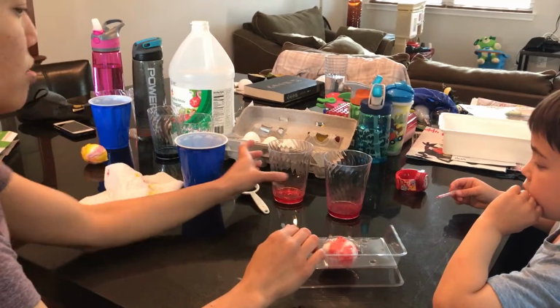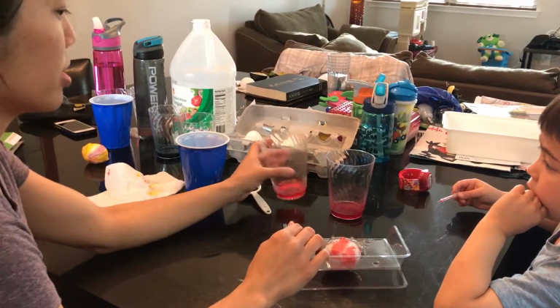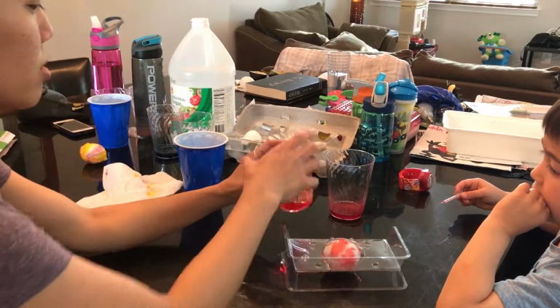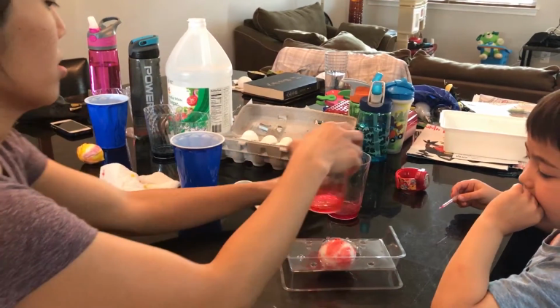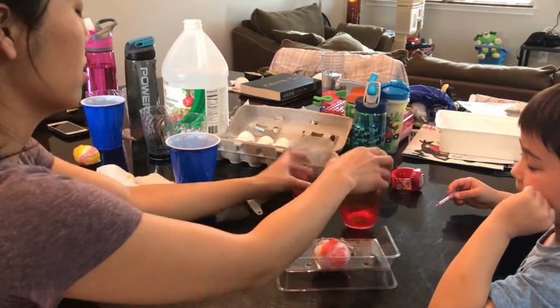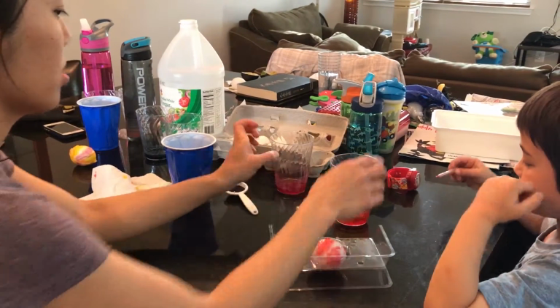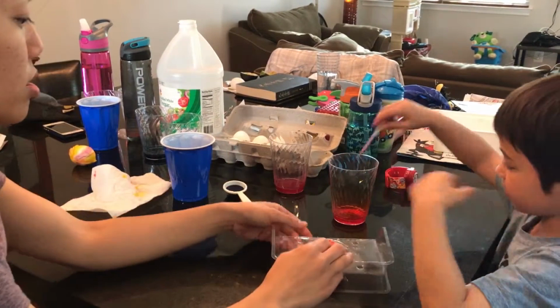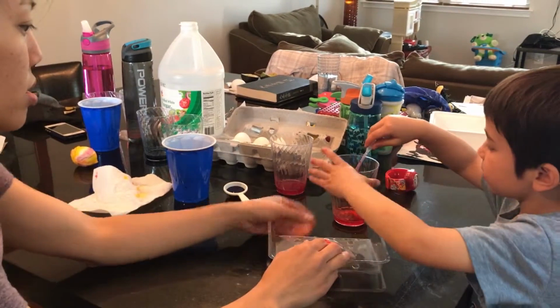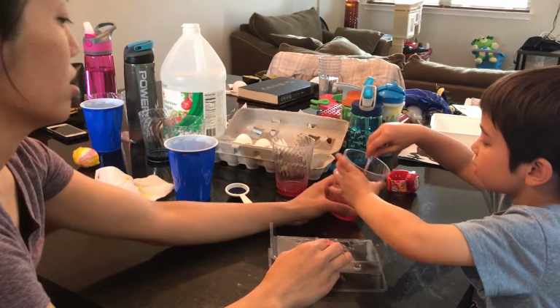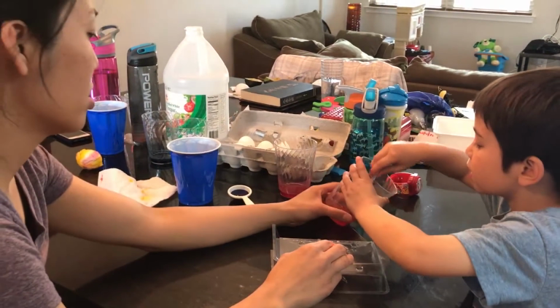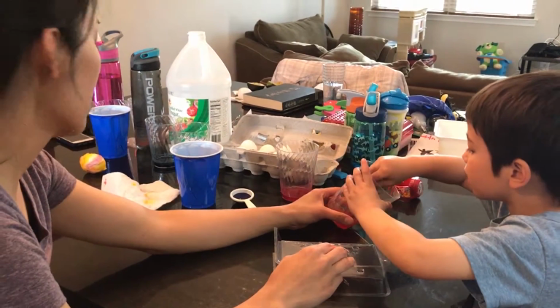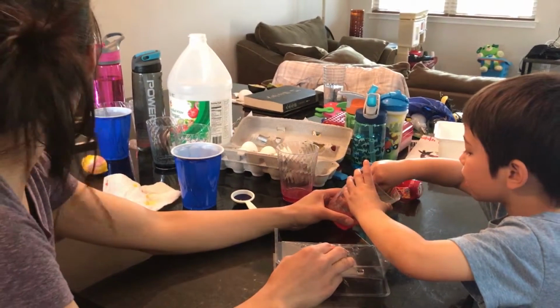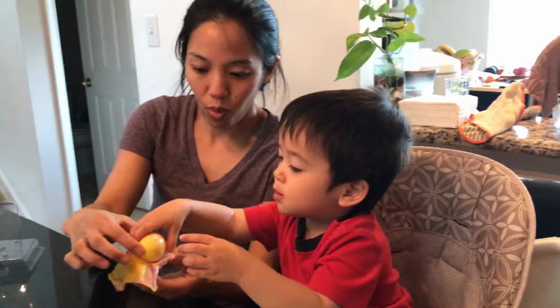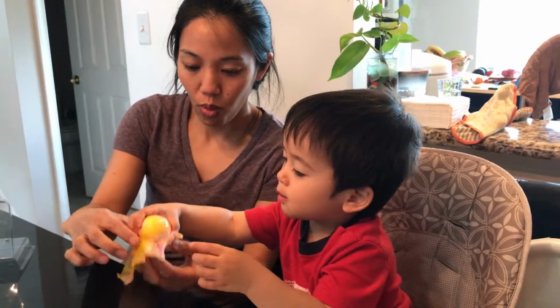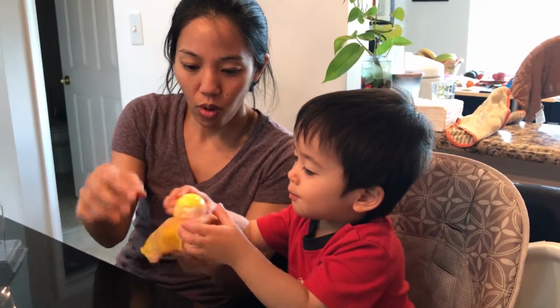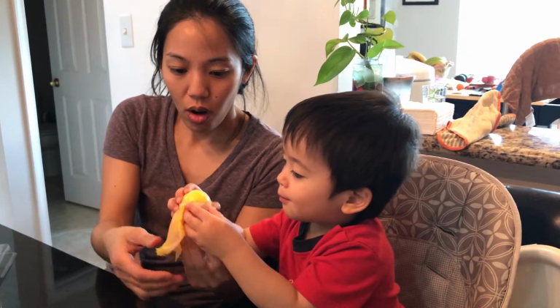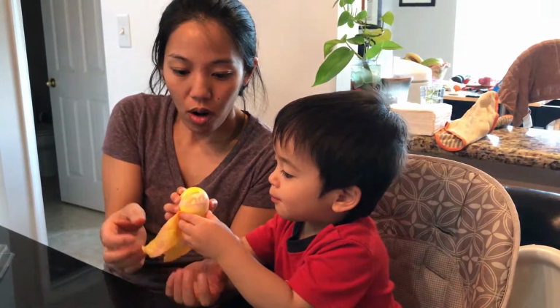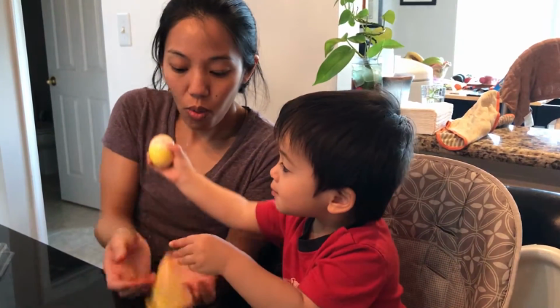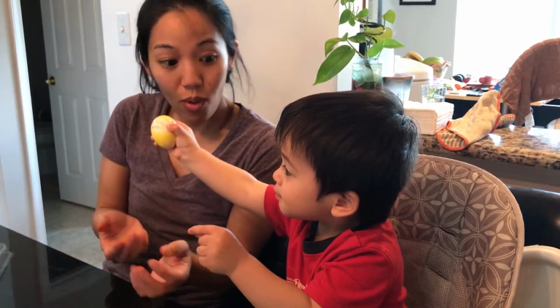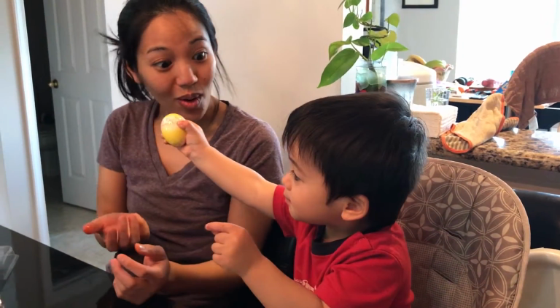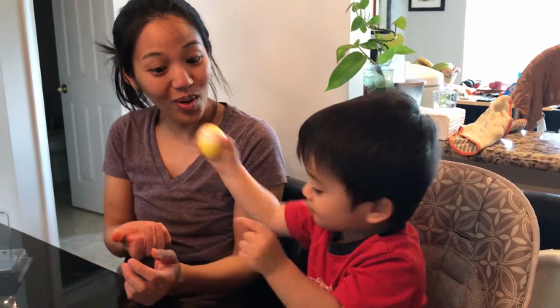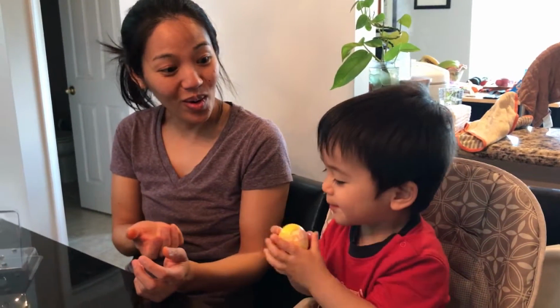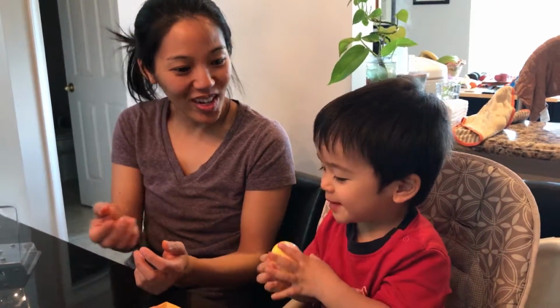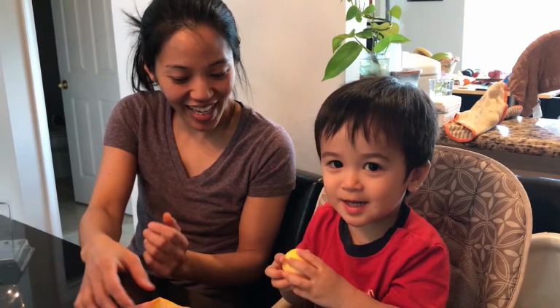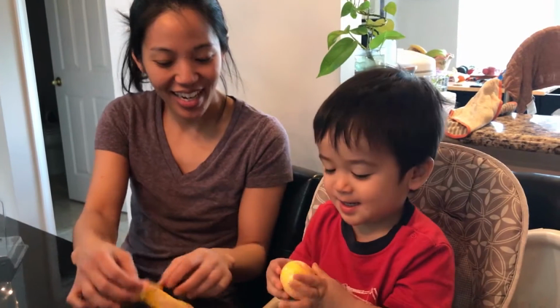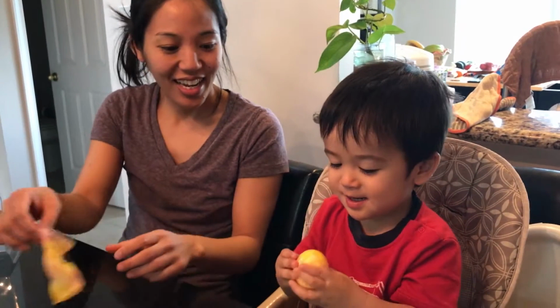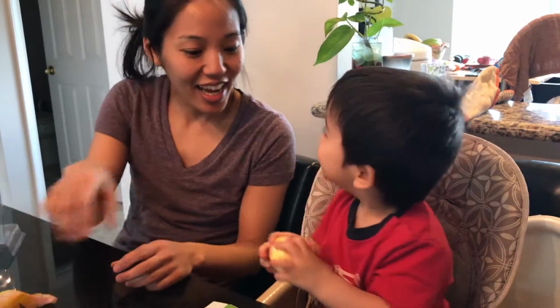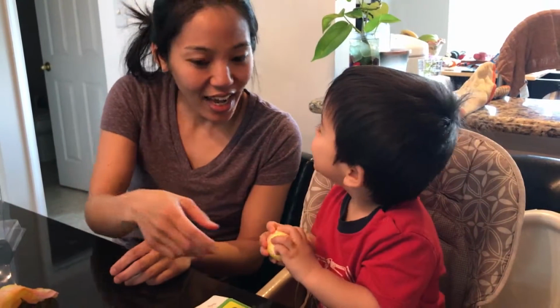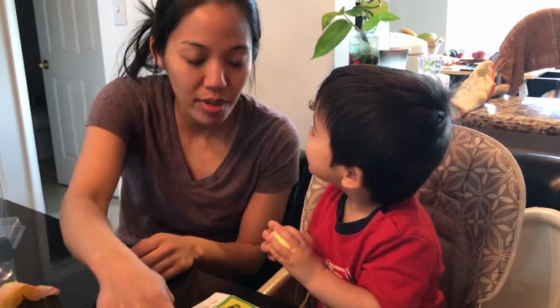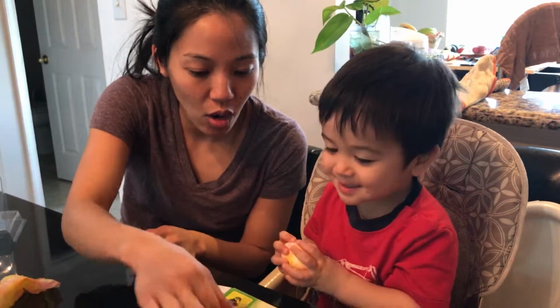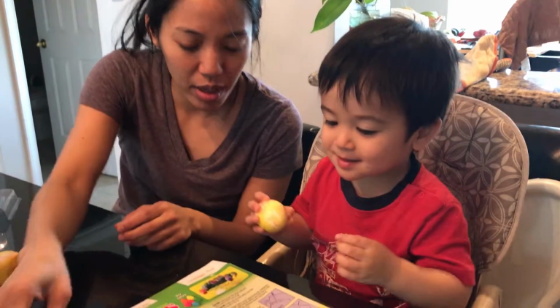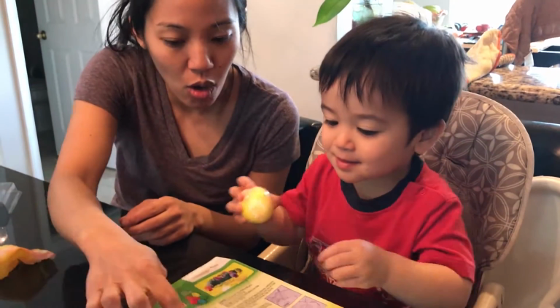Do you want the orange one now? Yeah! You like it? Yeah. And then you put it in the hole, put it on the hole.